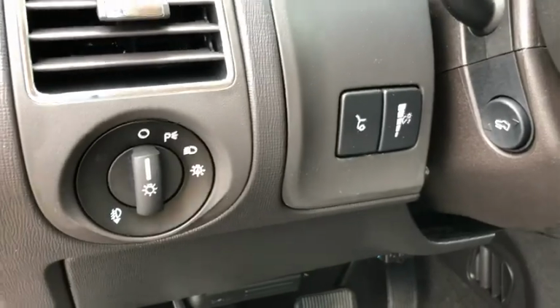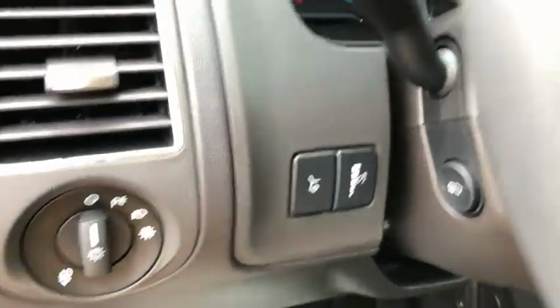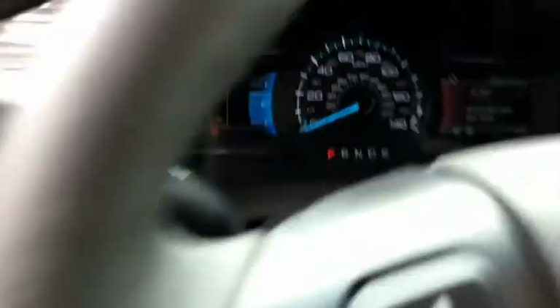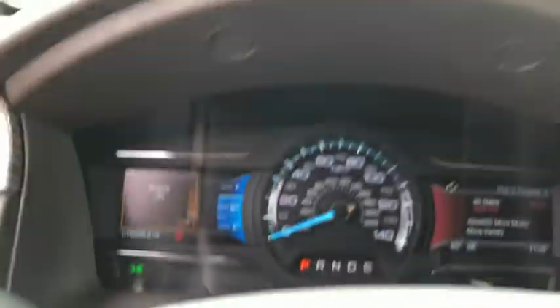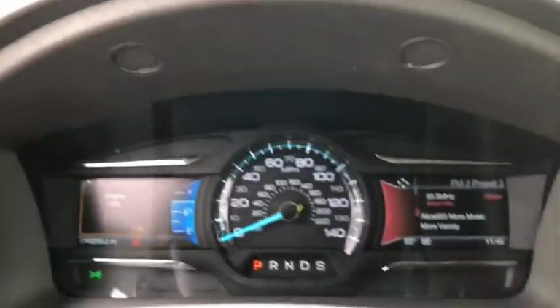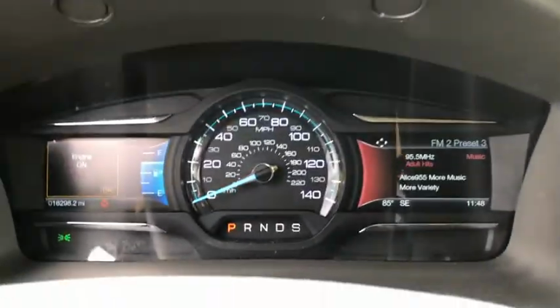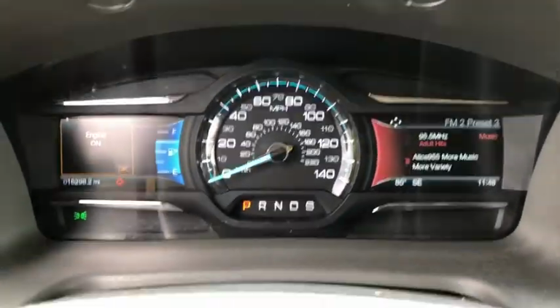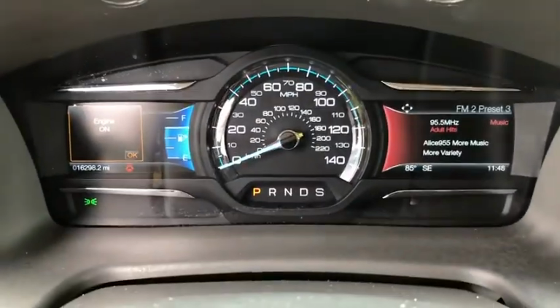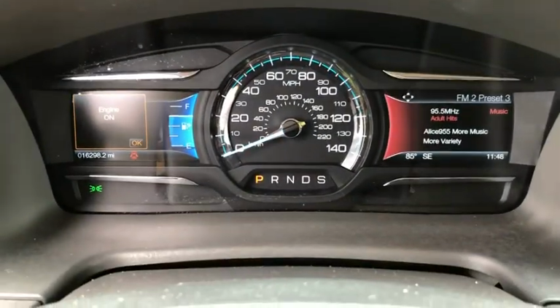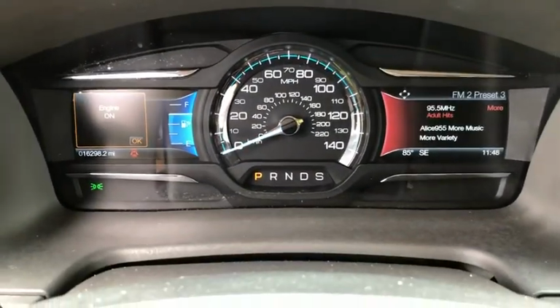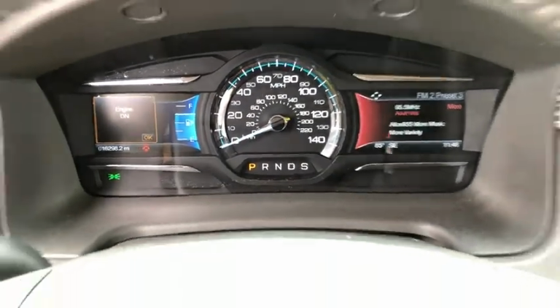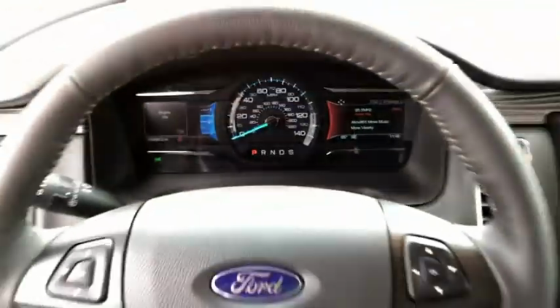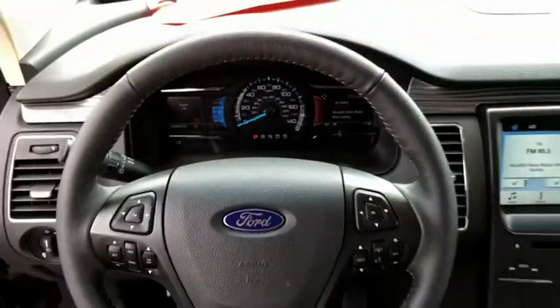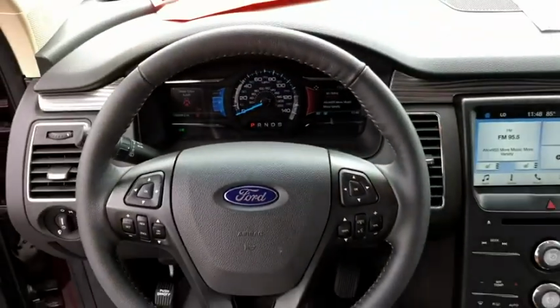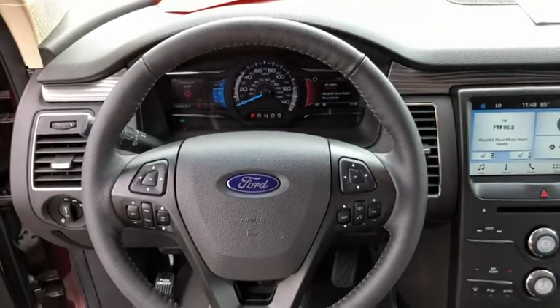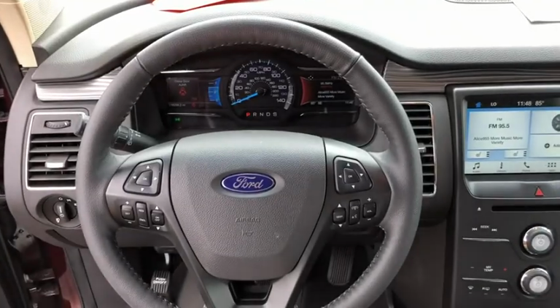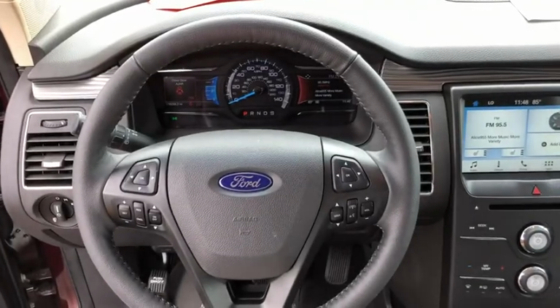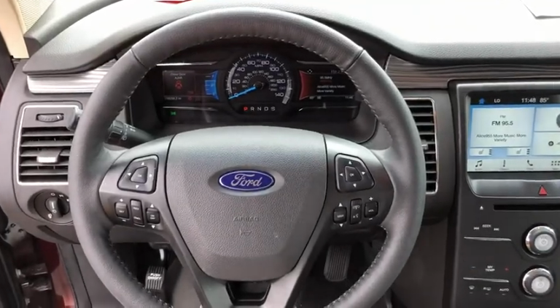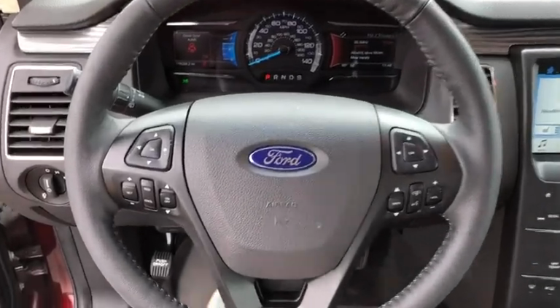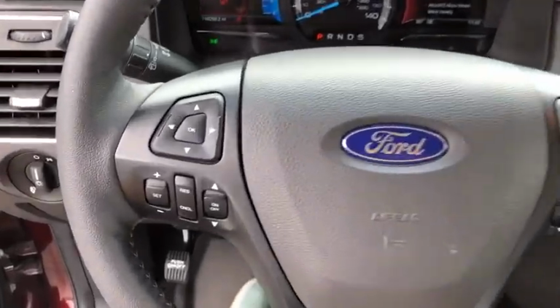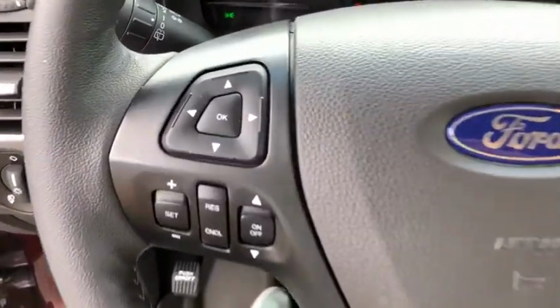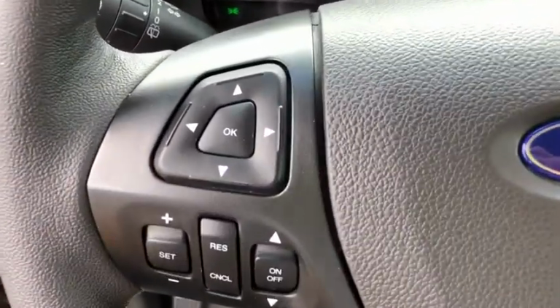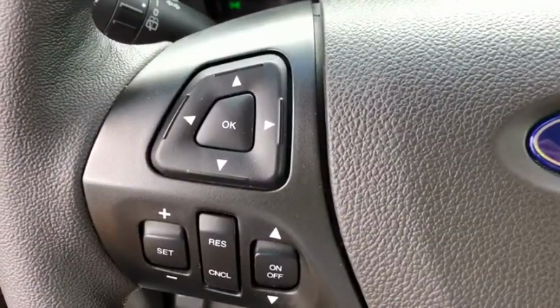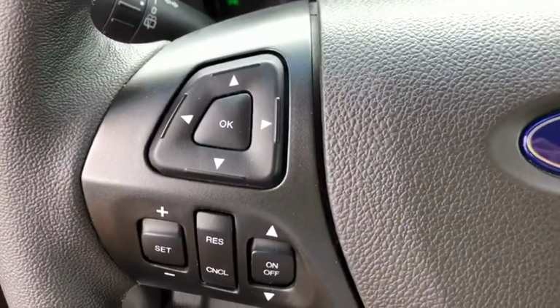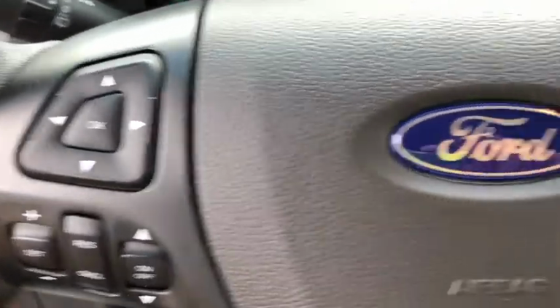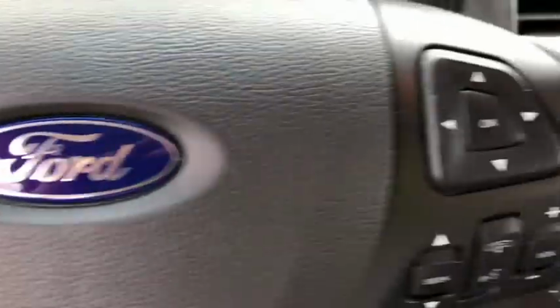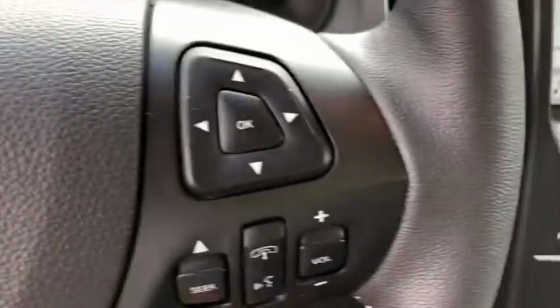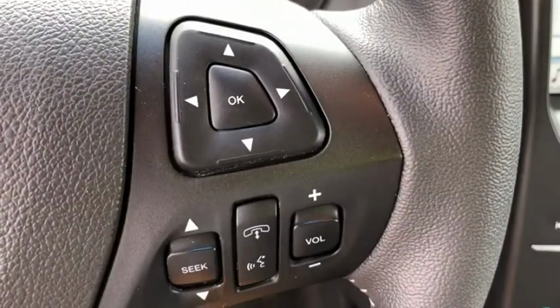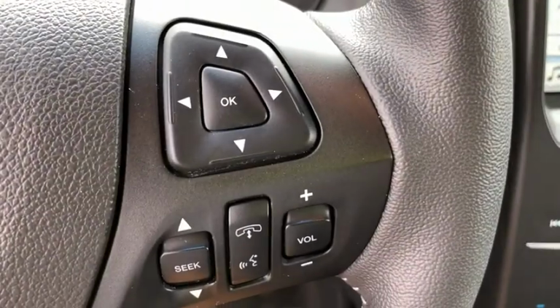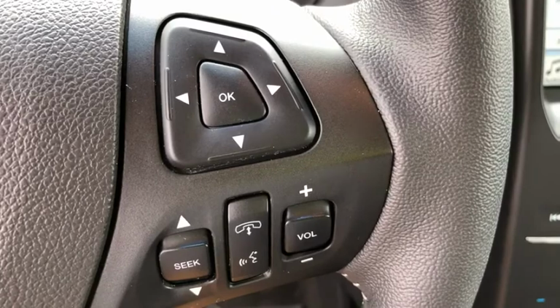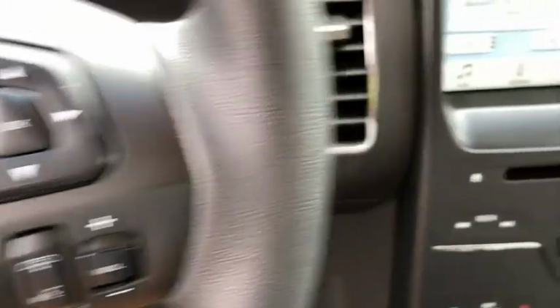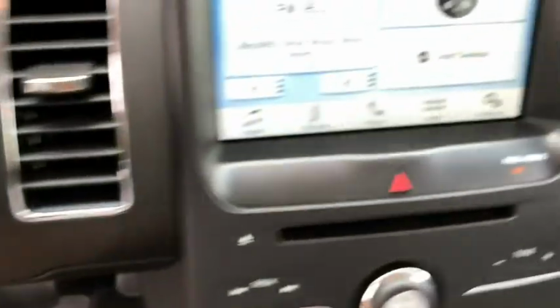Rear window defroster, power windows, fog lights, security system, compass, electronic stability control, heated front seat, trip computer, tachometer, panic alarm.